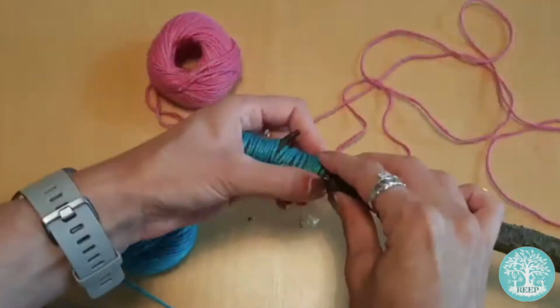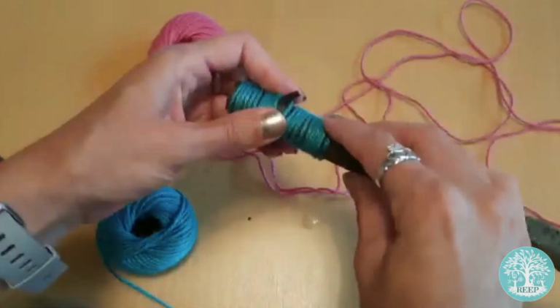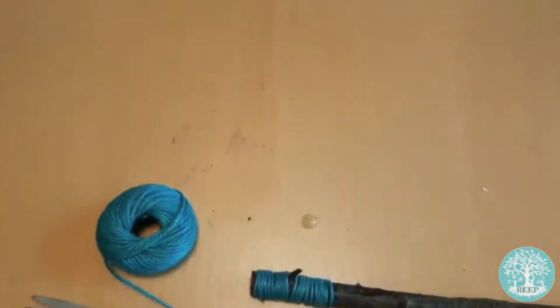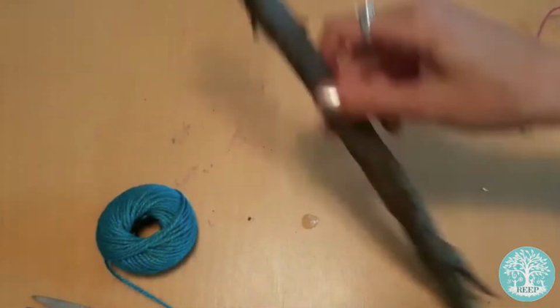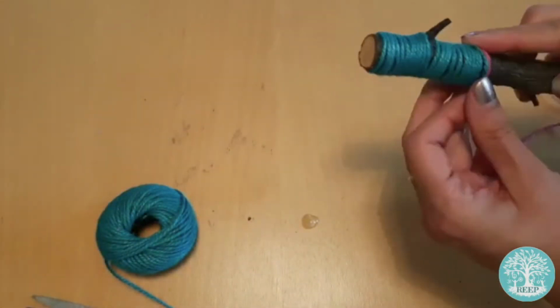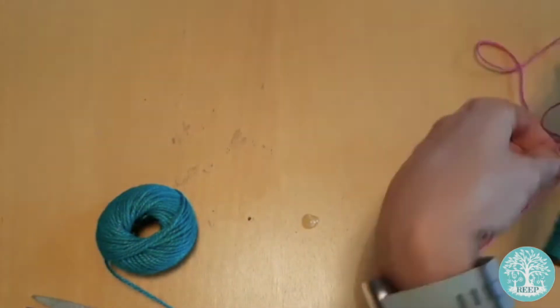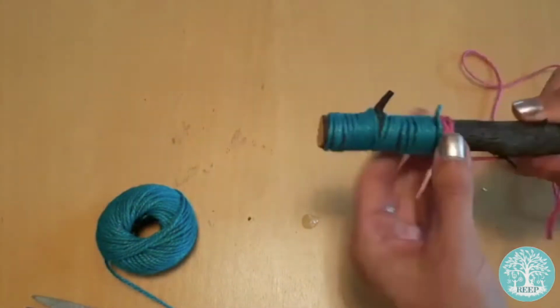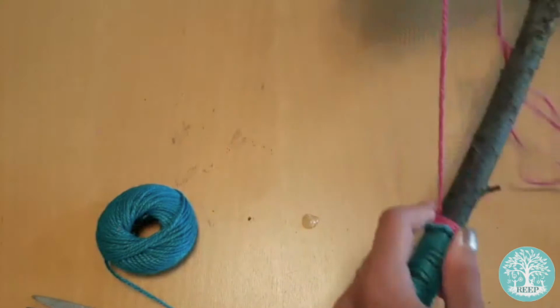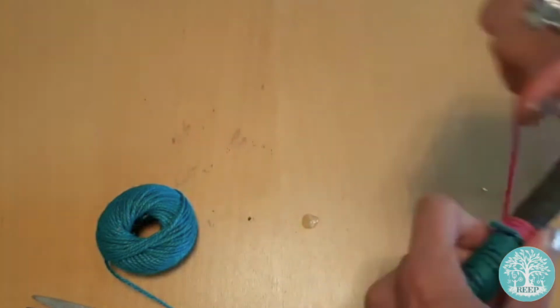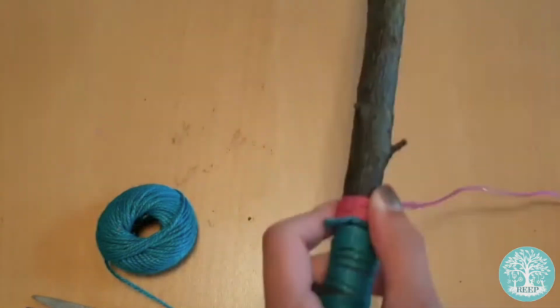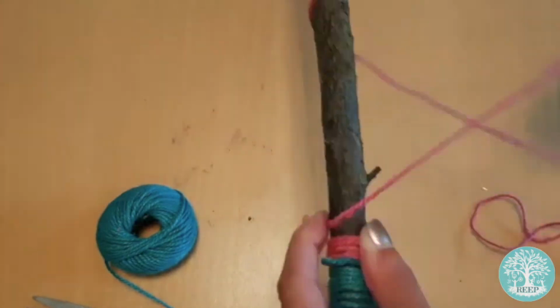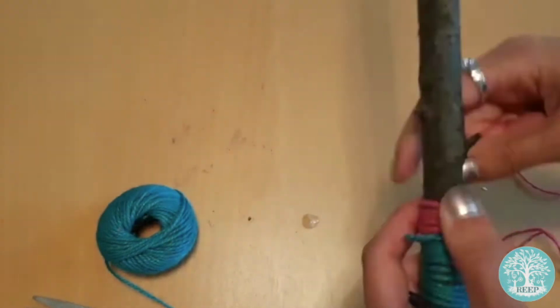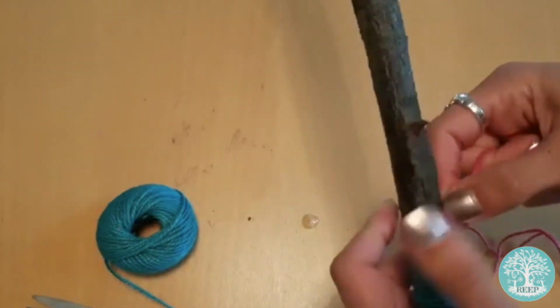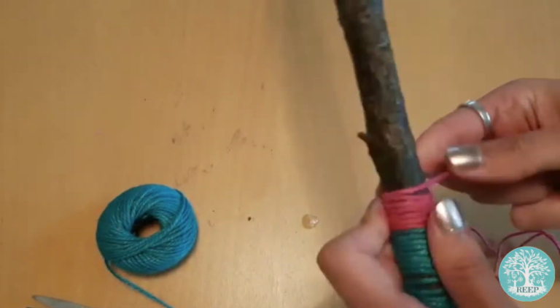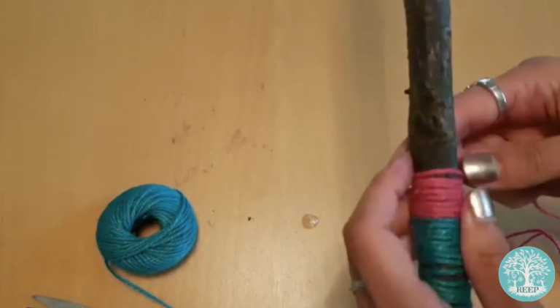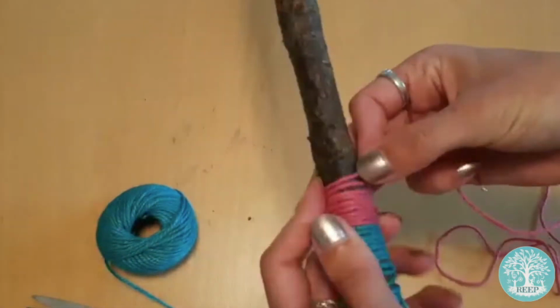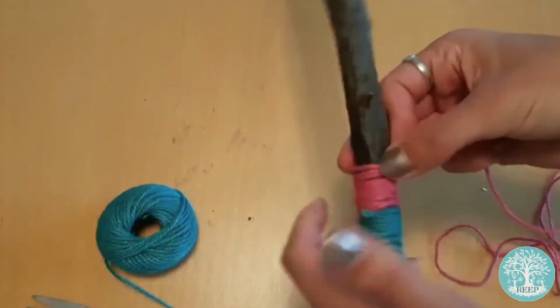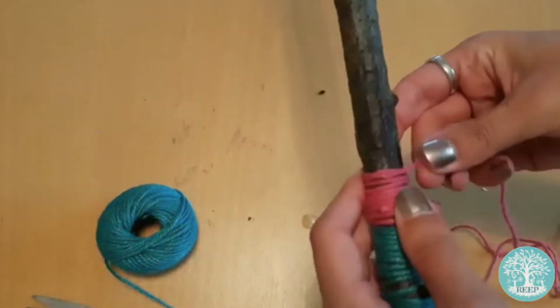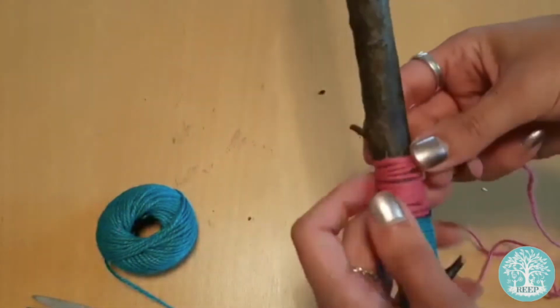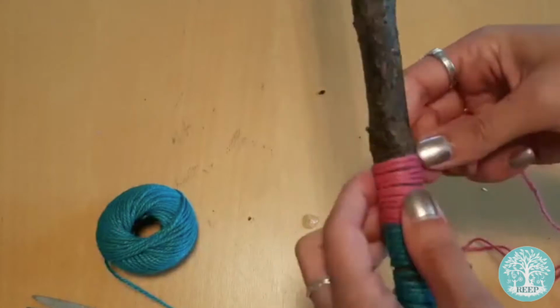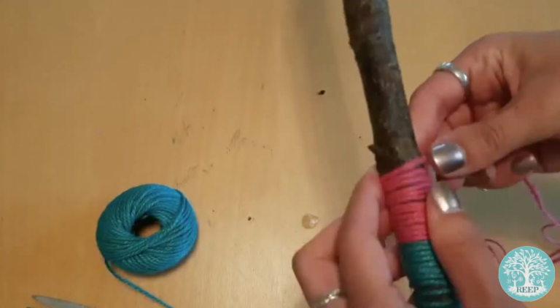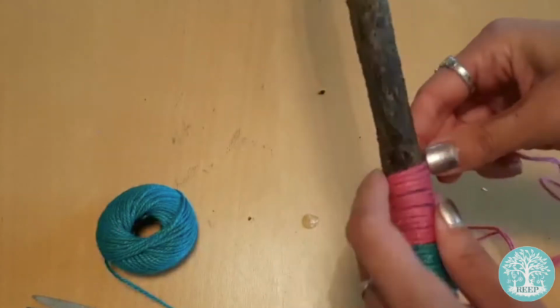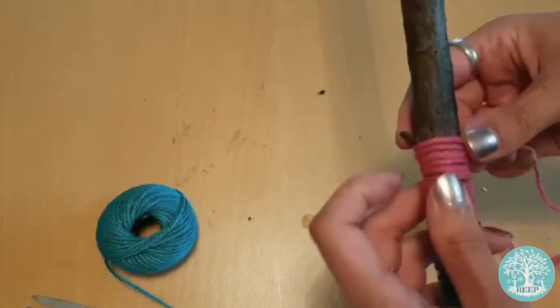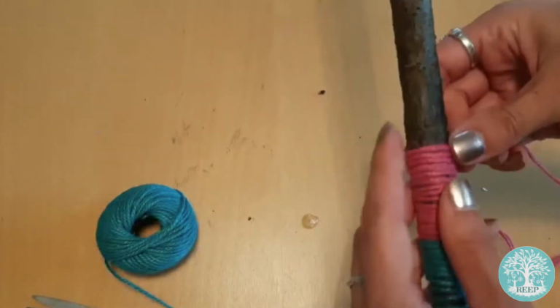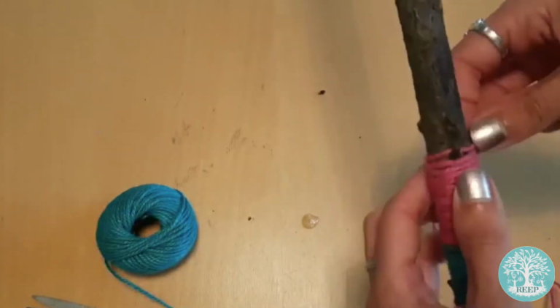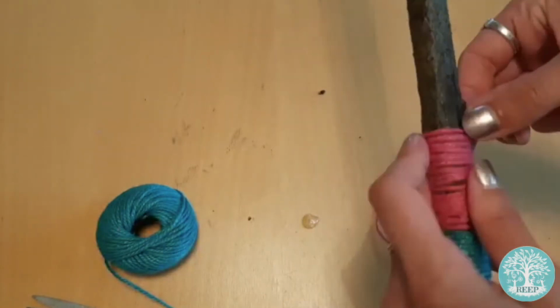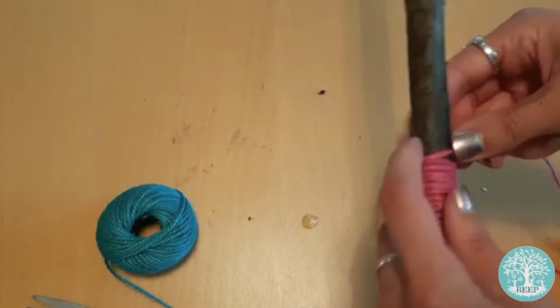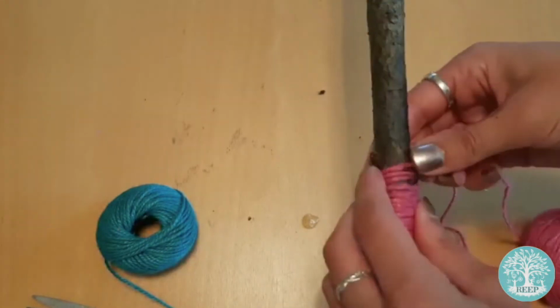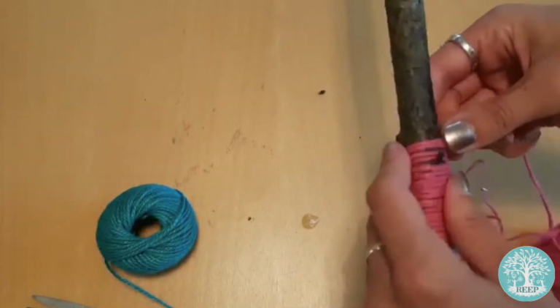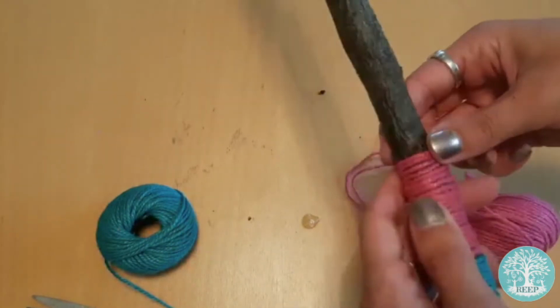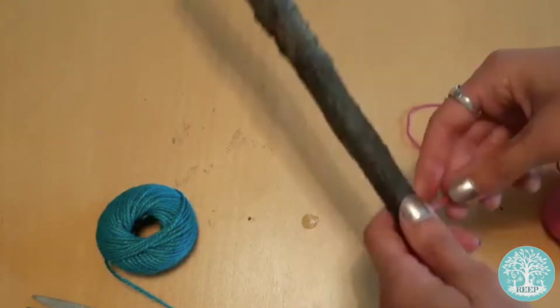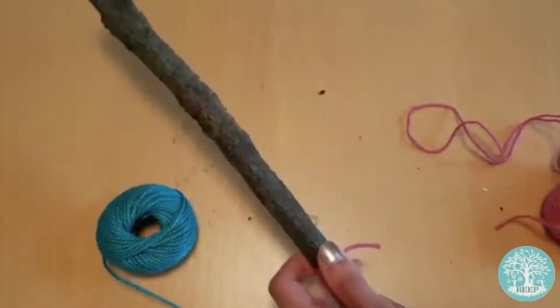Firstly I'm going to add some decoration to my small branch by wrapping it in coloured twine and using strong glue to hold it in place. You can skip this step if you'd rather leave it natural, or you could paint patterns onto it using your paints.